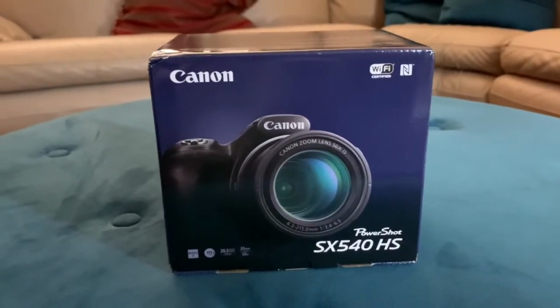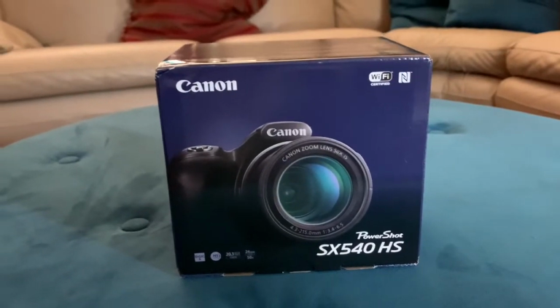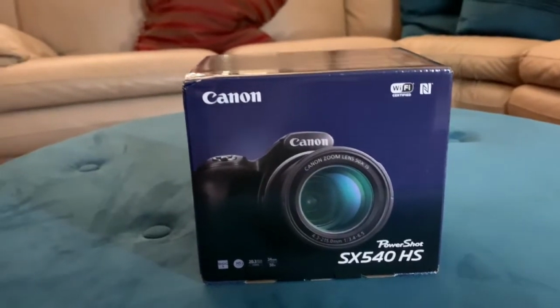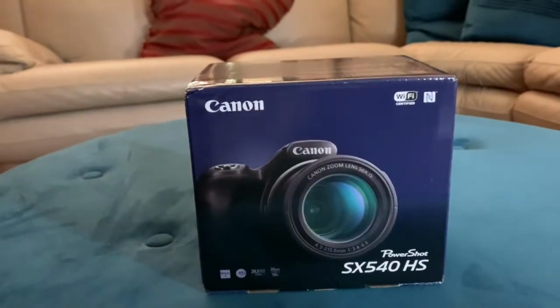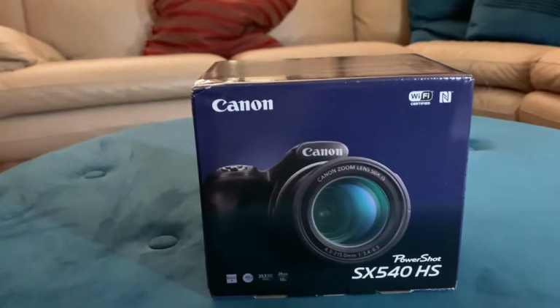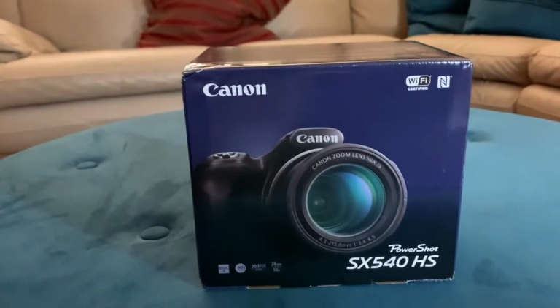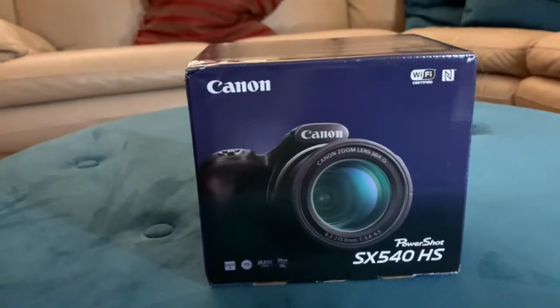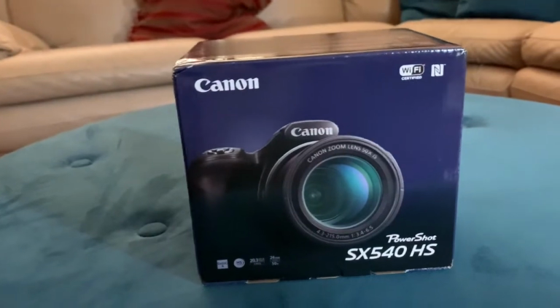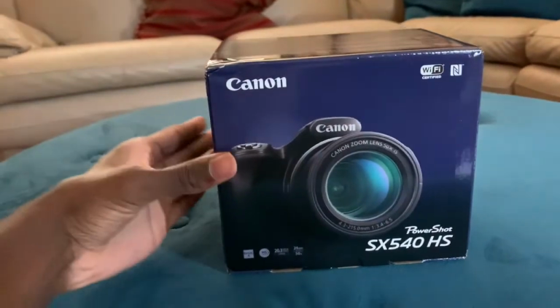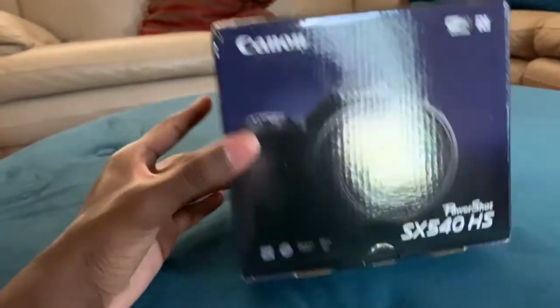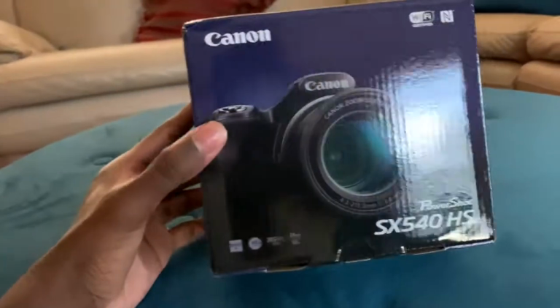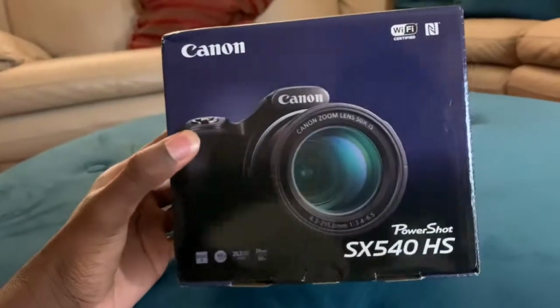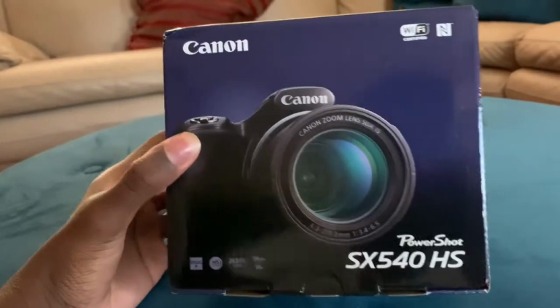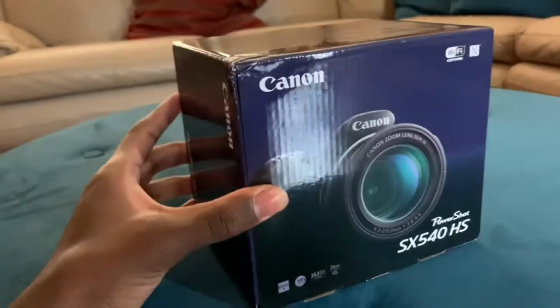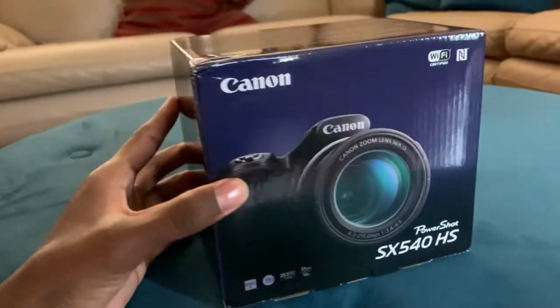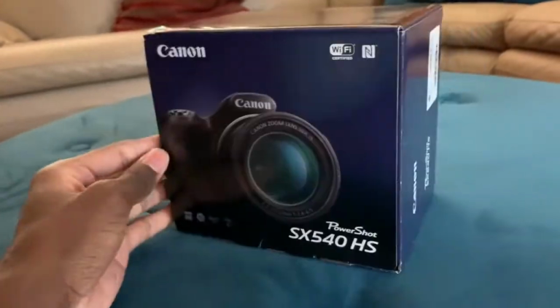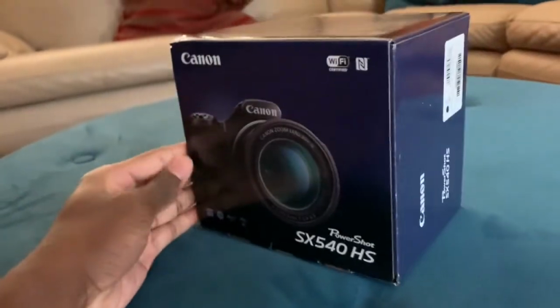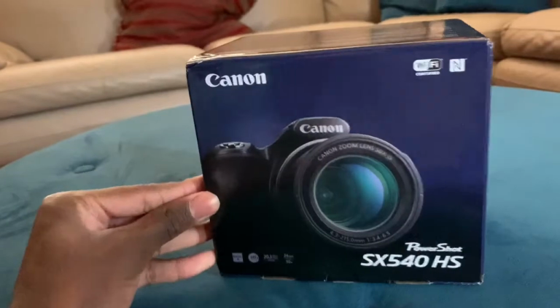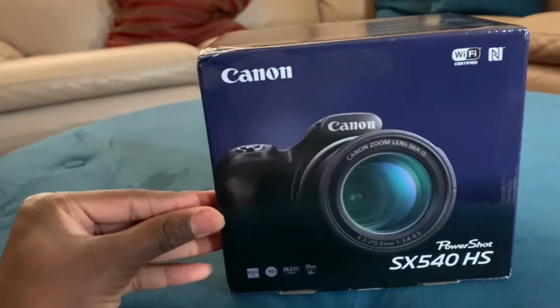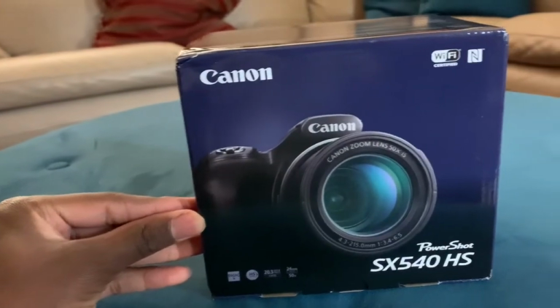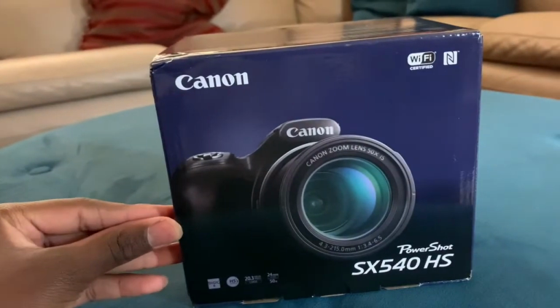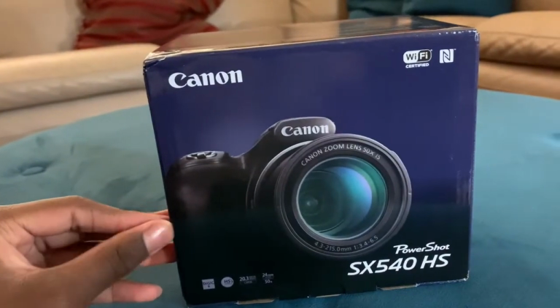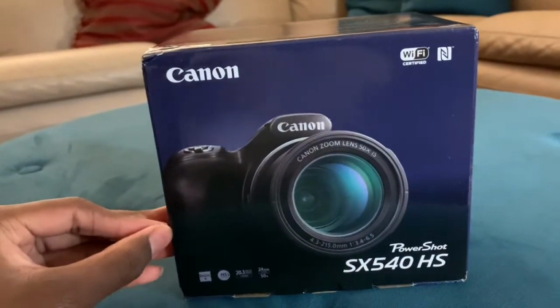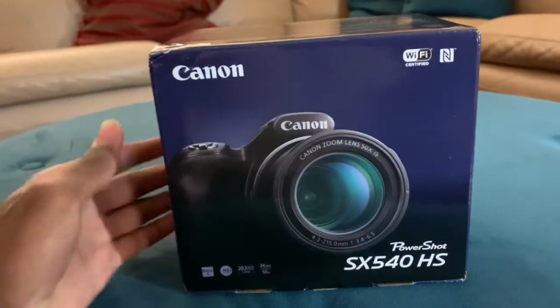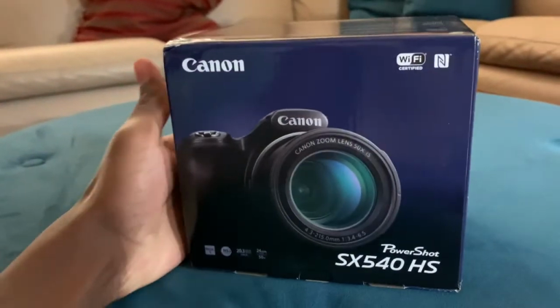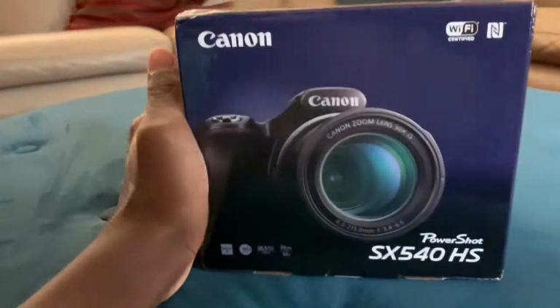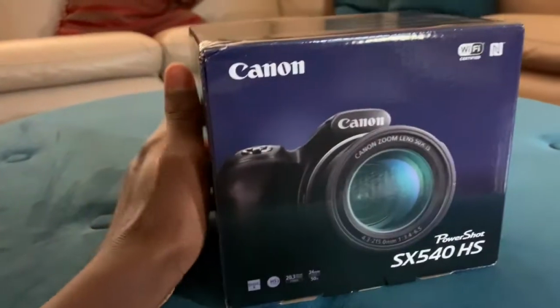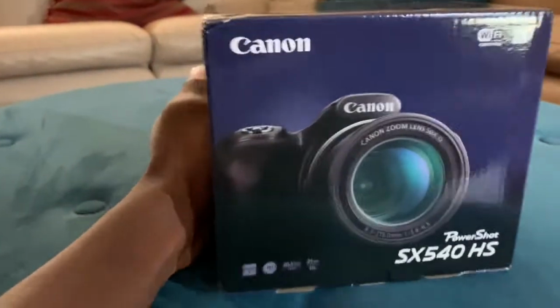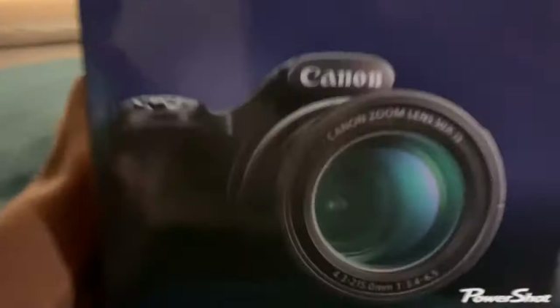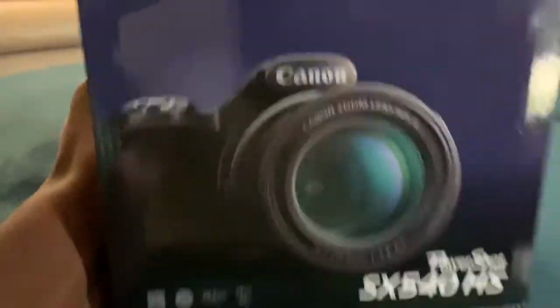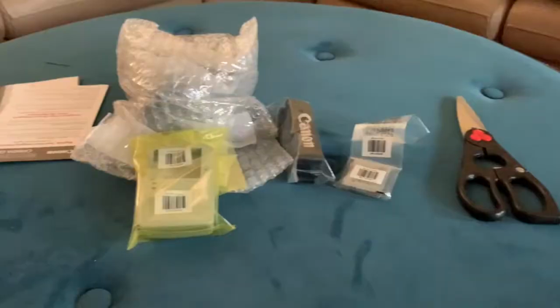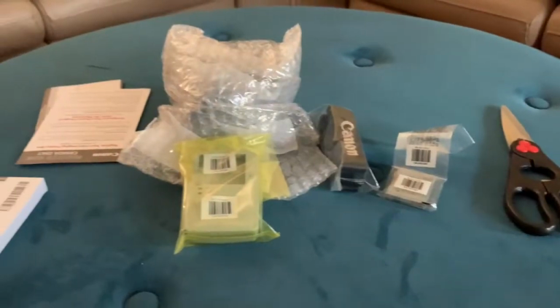So yeah guys, this is my photography camera — I mean photo camera. I'm gonna be taking some pictures with this, because what else am I supposed to do with it? I bought it because I like taking pictures, so yay!